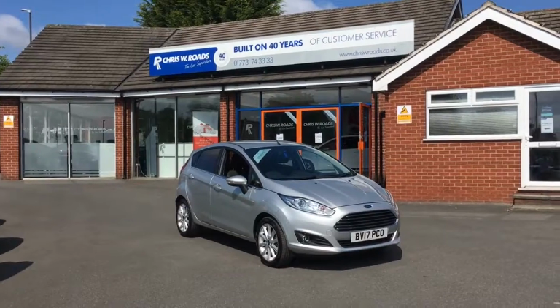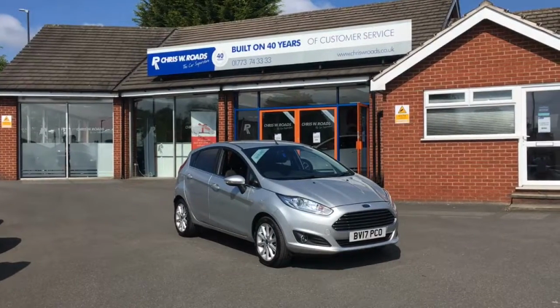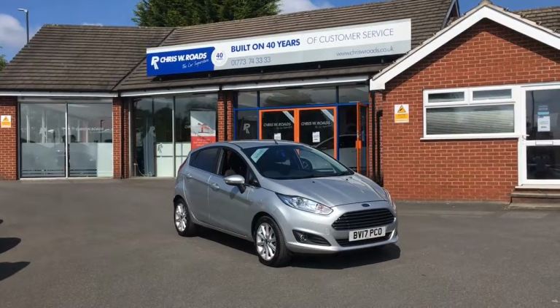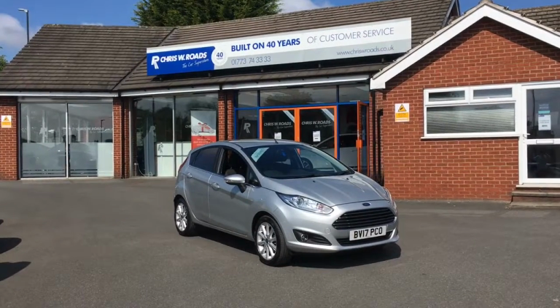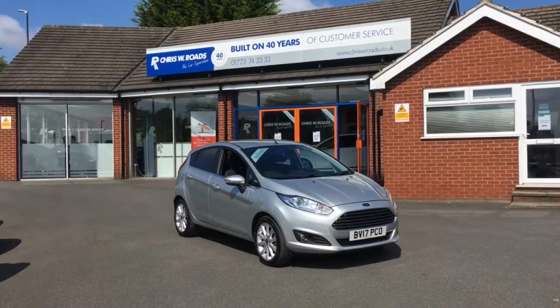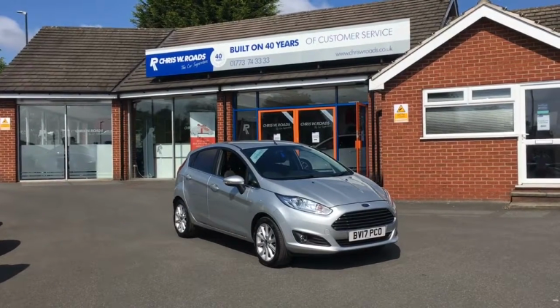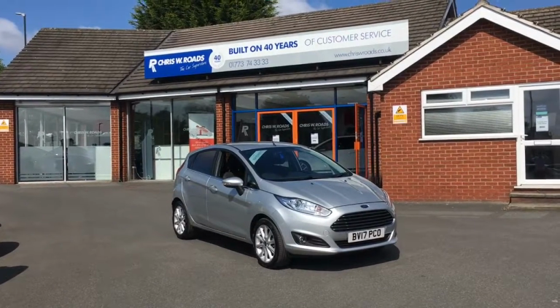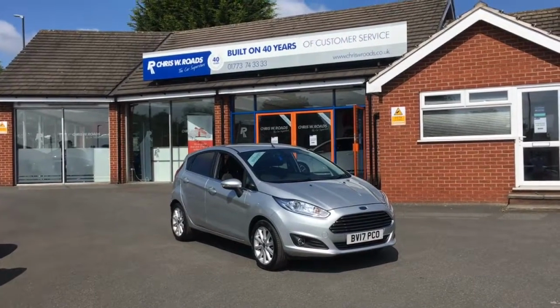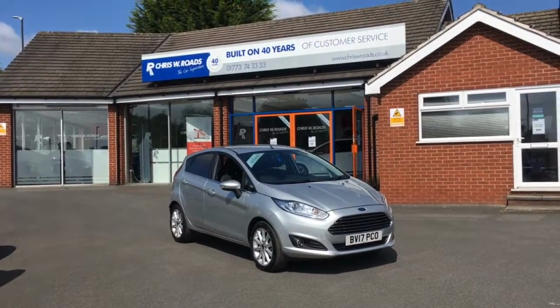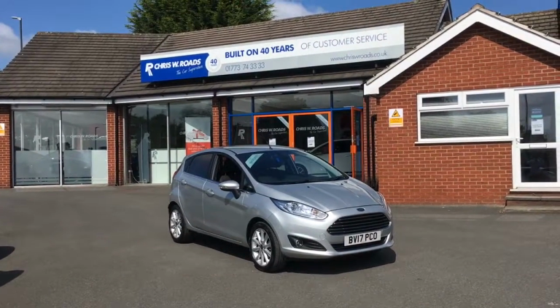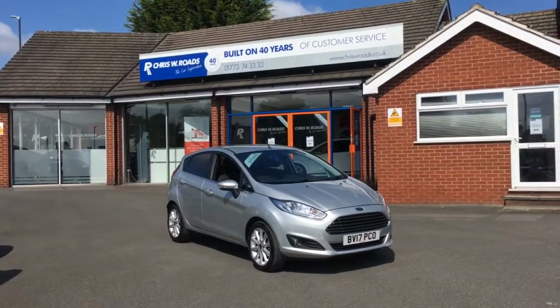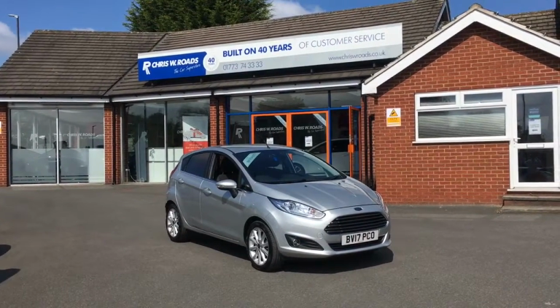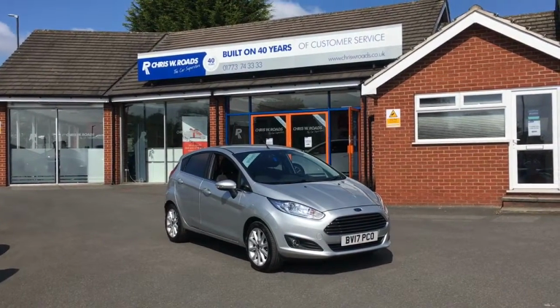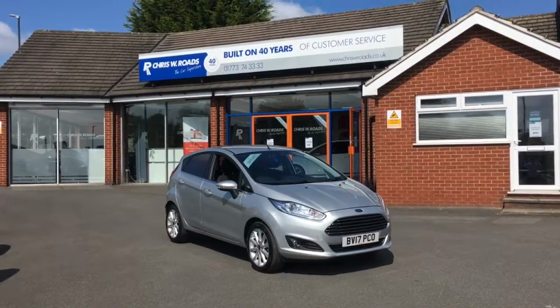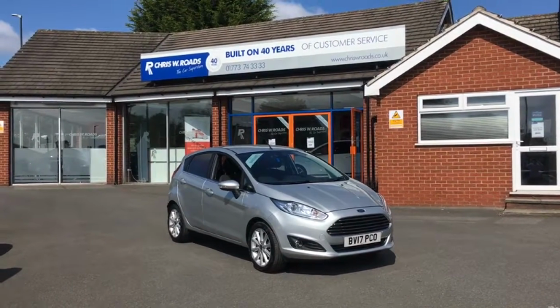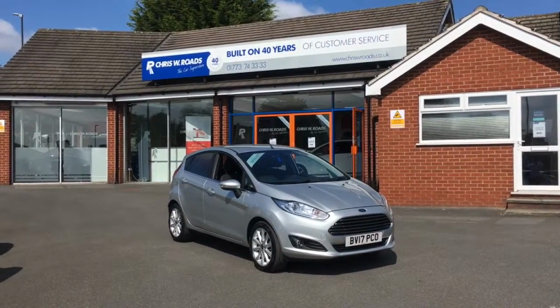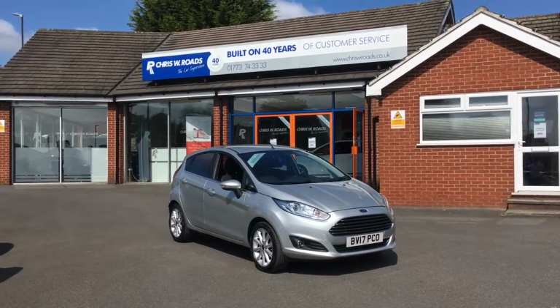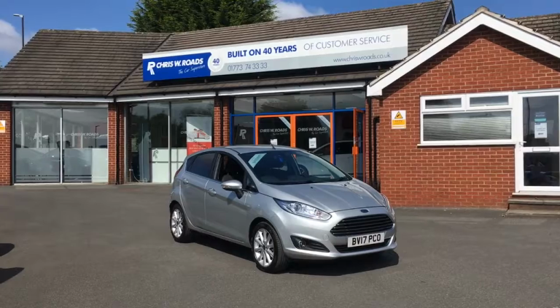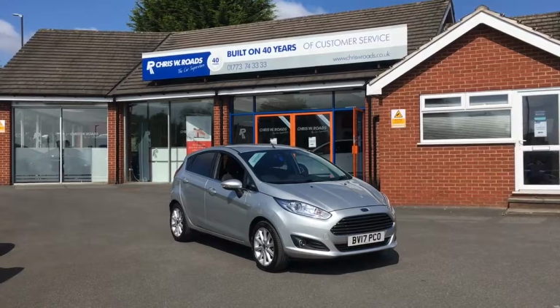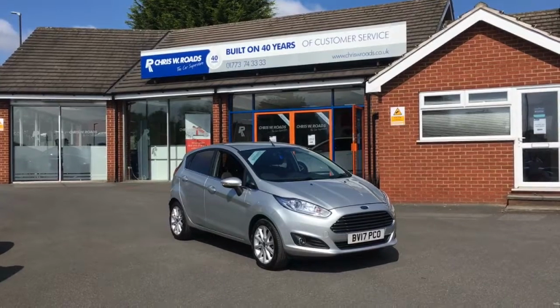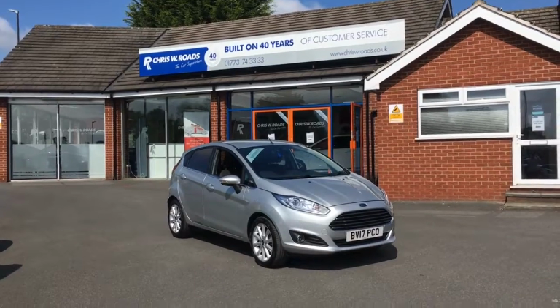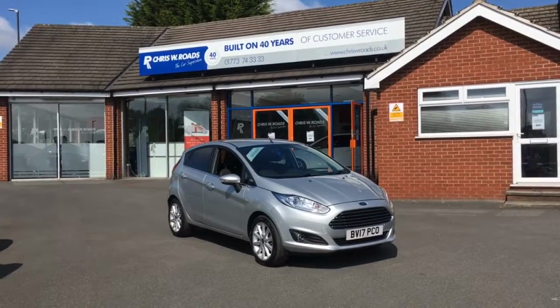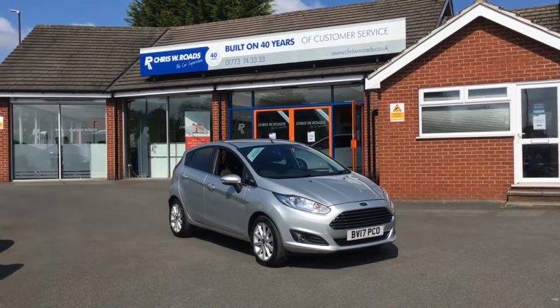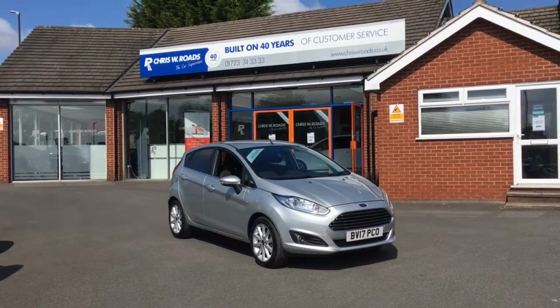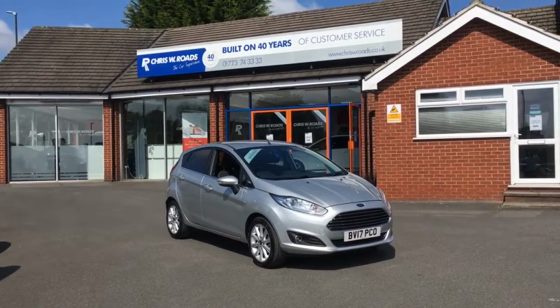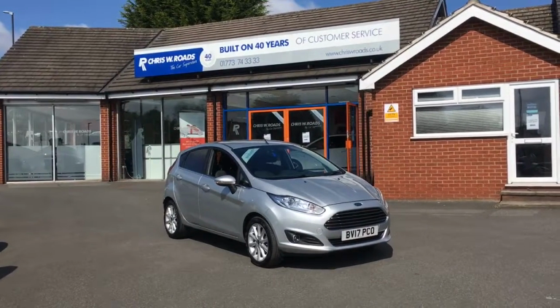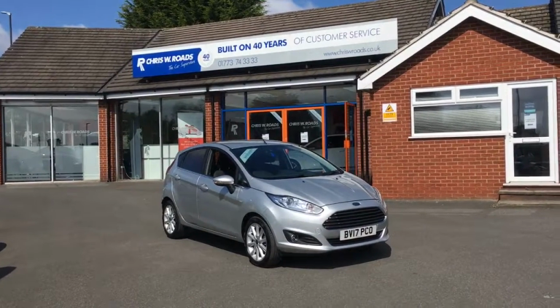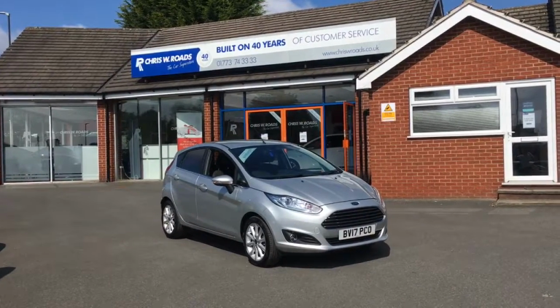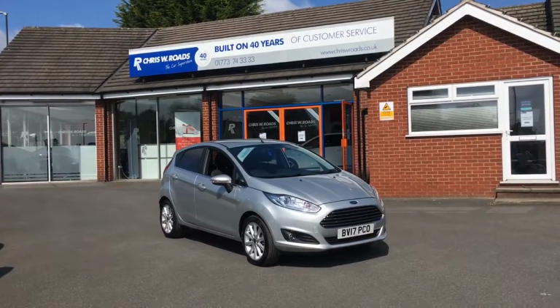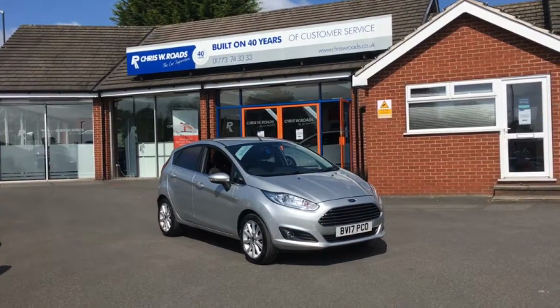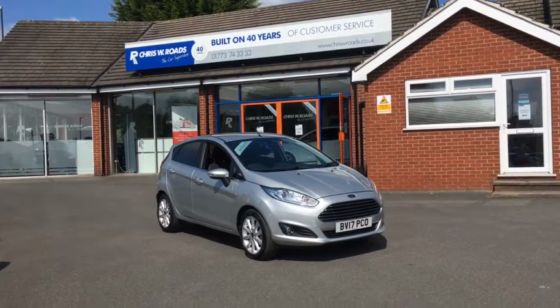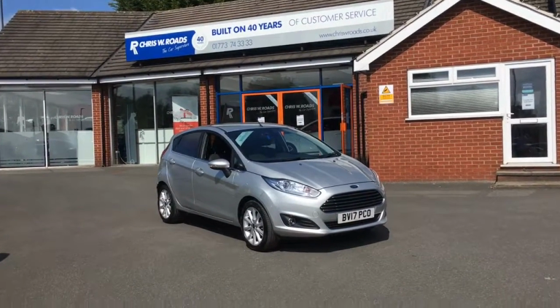Hello, this is Rob from Chris W.E. Roads. Here we have a Ford Fiesta which looks really smart in silver. I've got some great features on the interior as well, so let's start with a walk around.